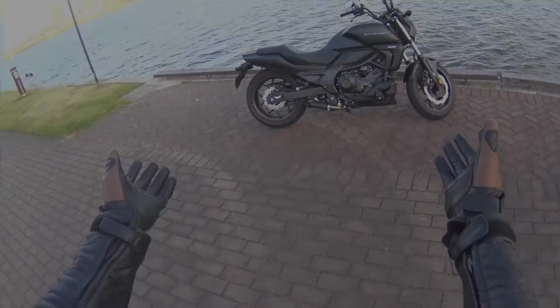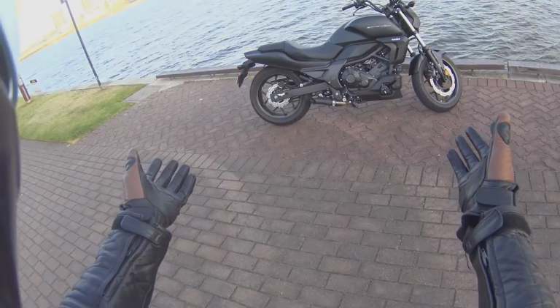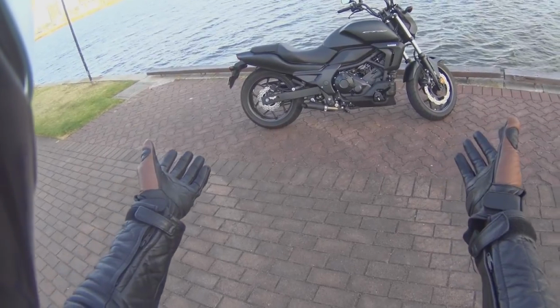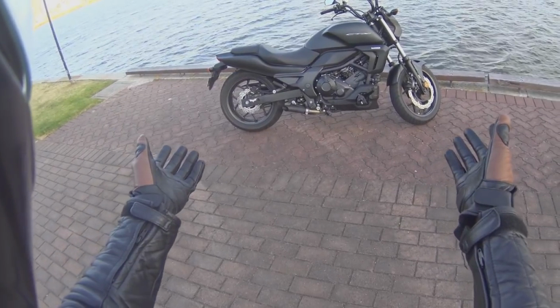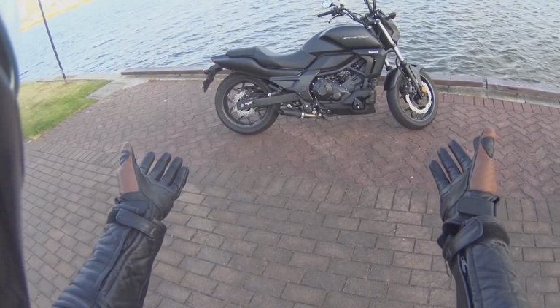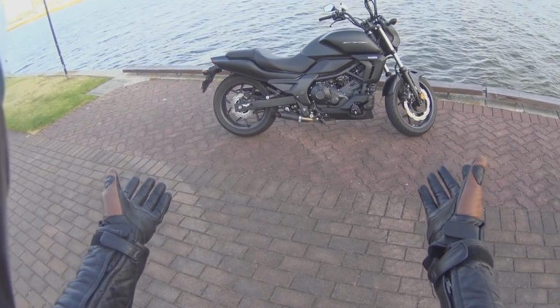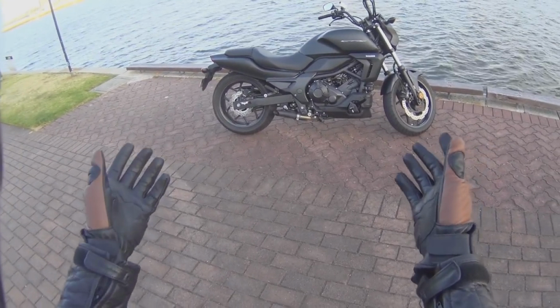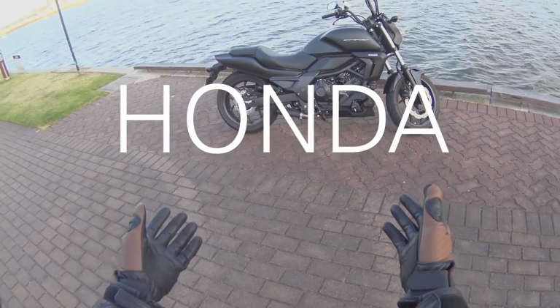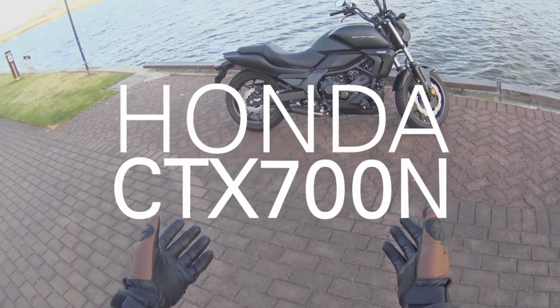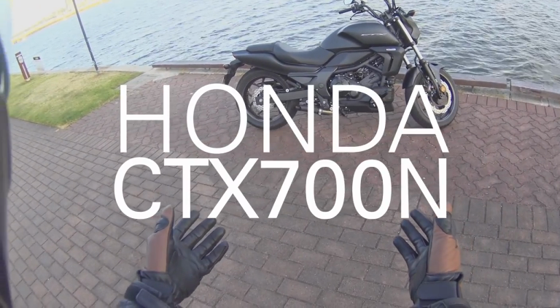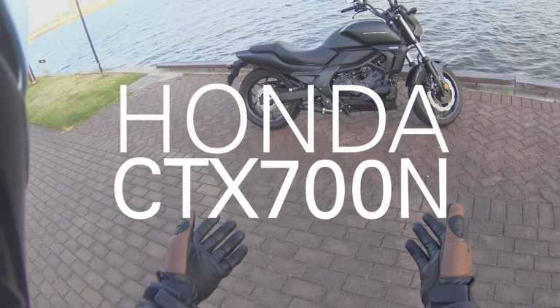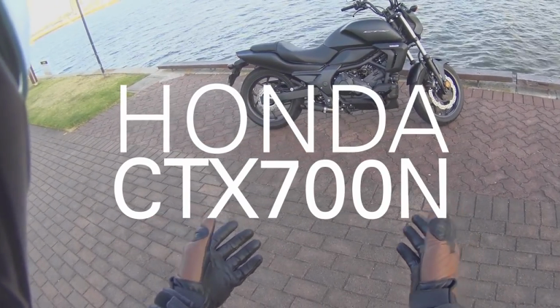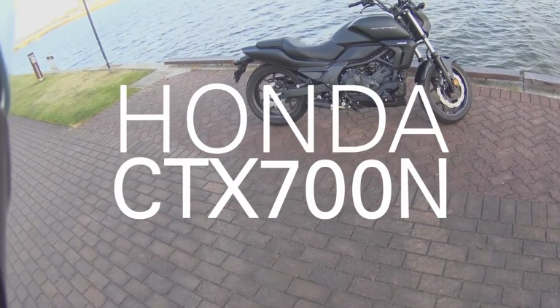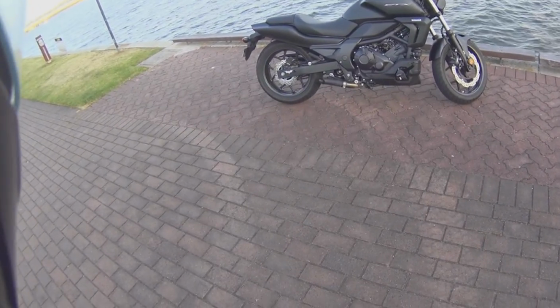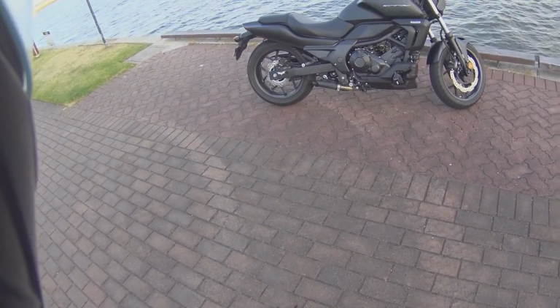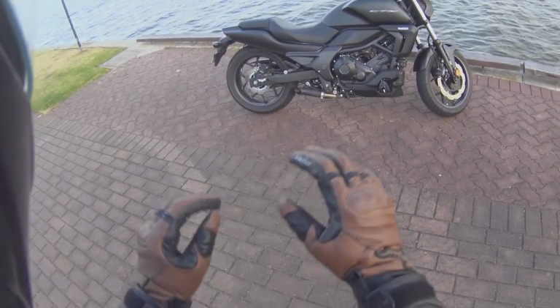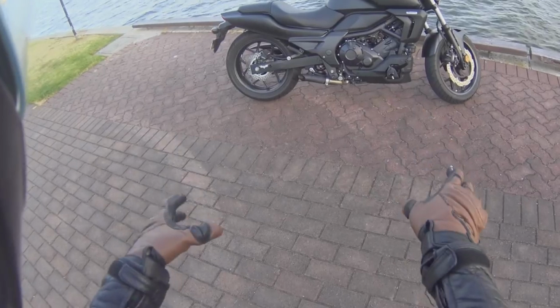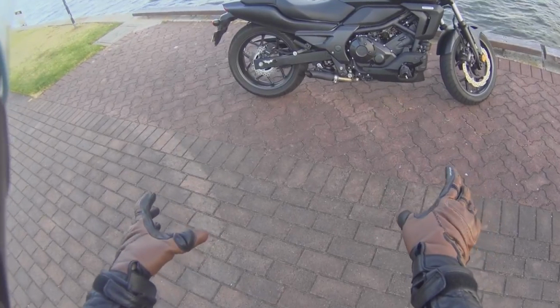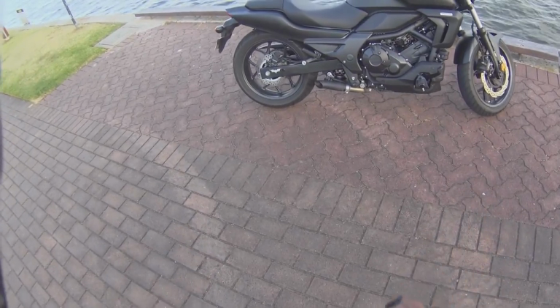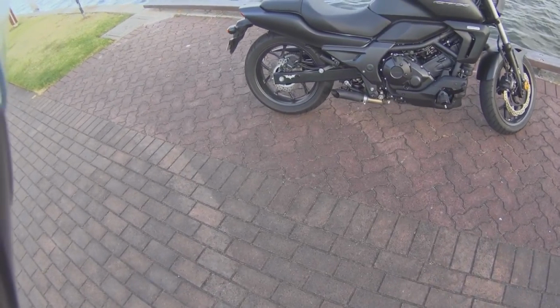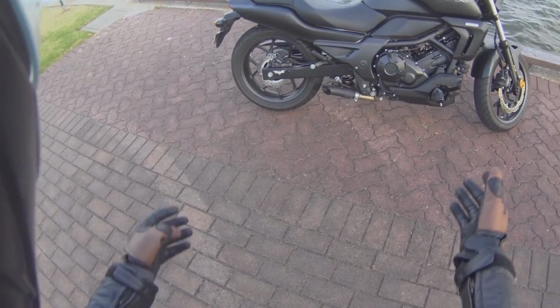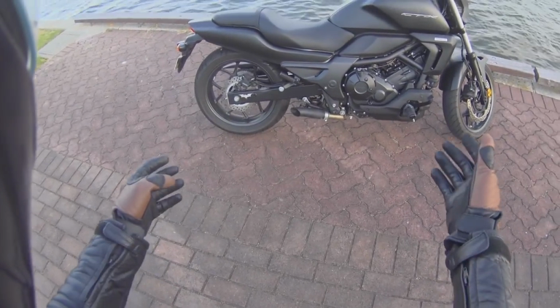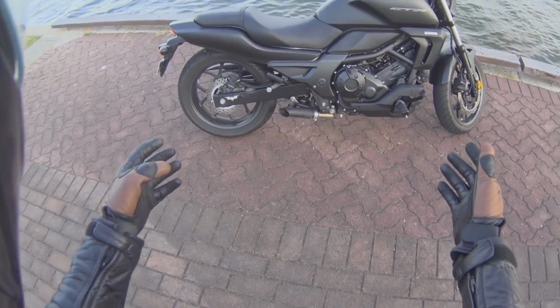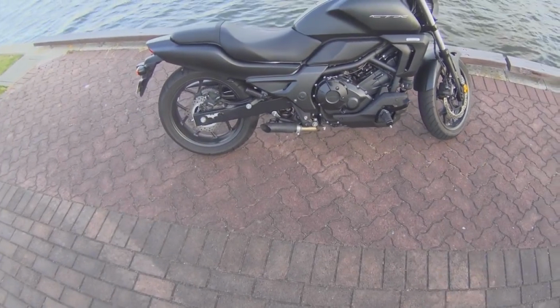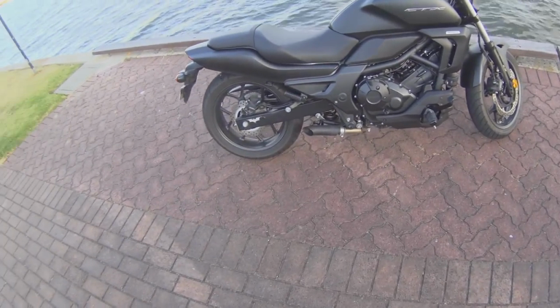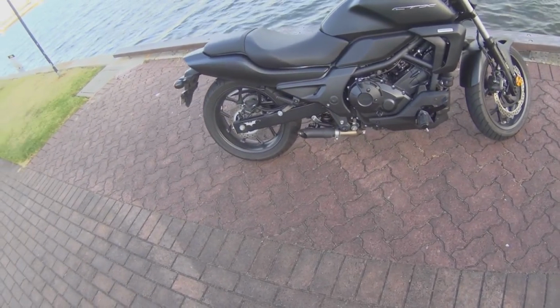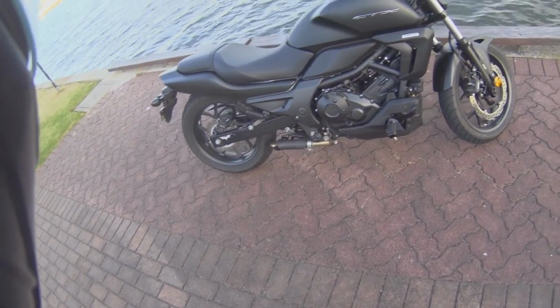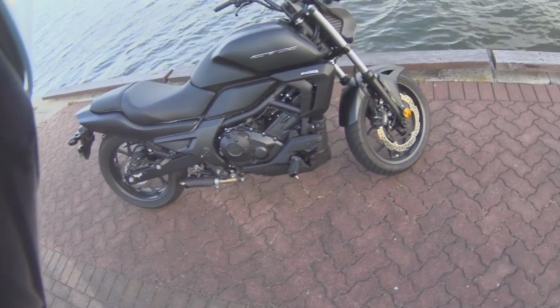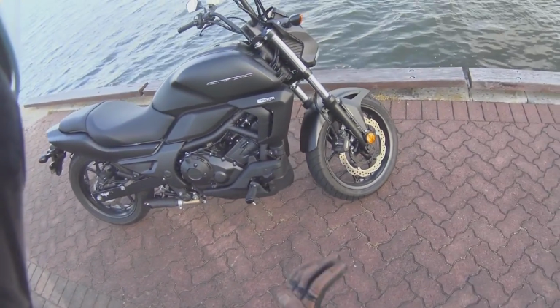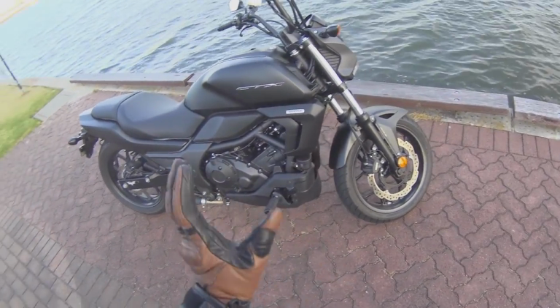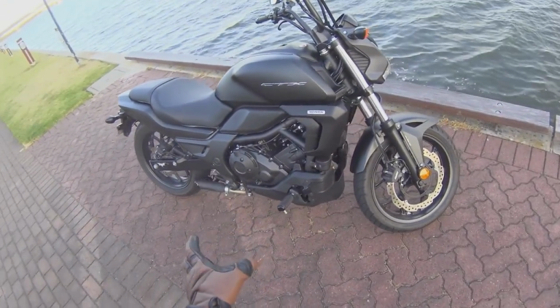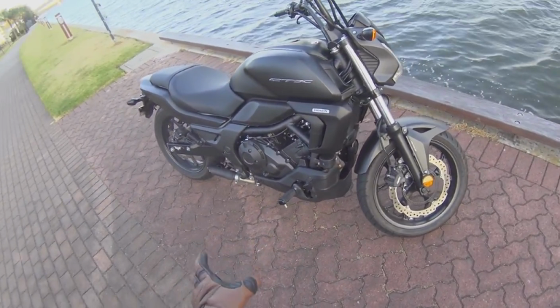This is my new motorcycle. It is a Honda CTX 700. It is a cruiser style — even though it looks a little bit modern, it's still a cruiser and it's a pretty good bike.